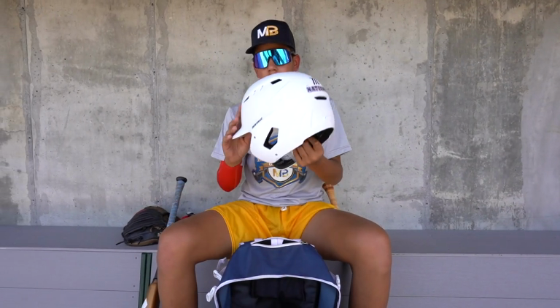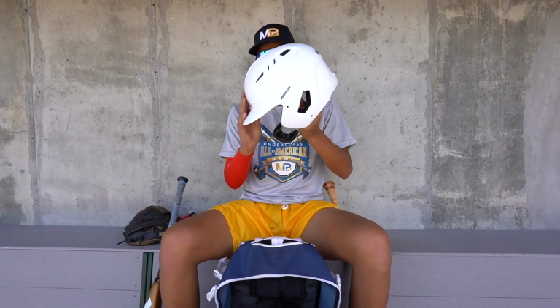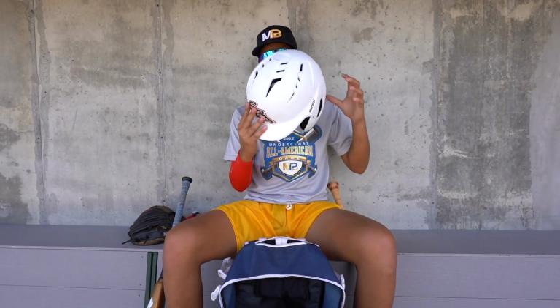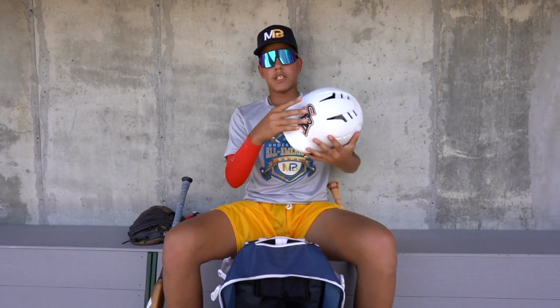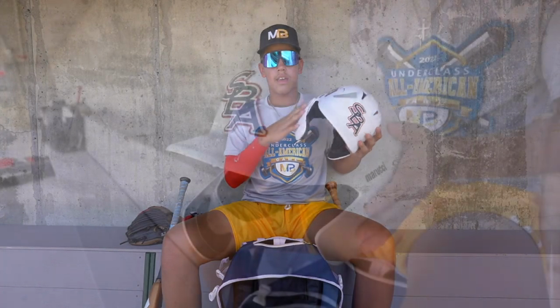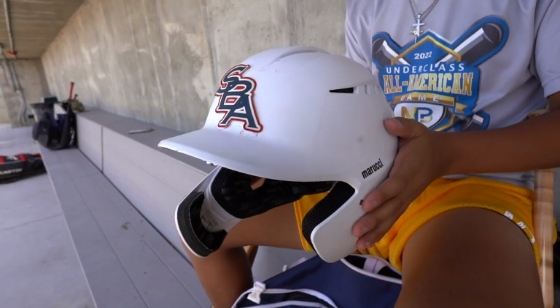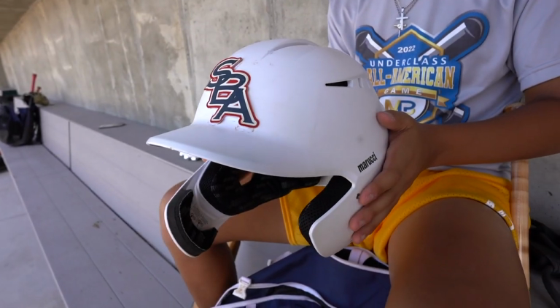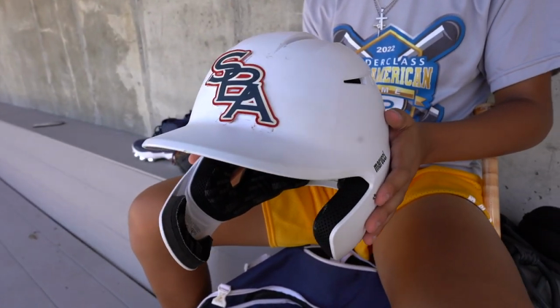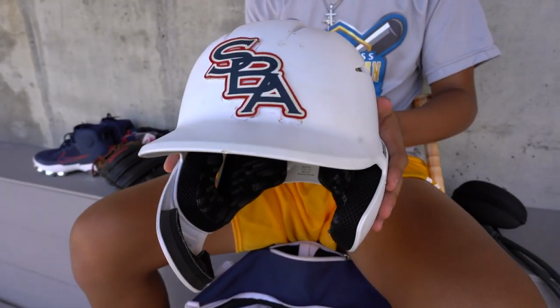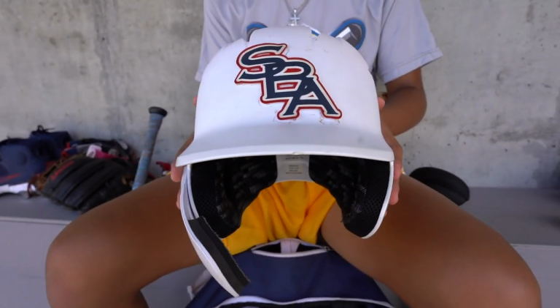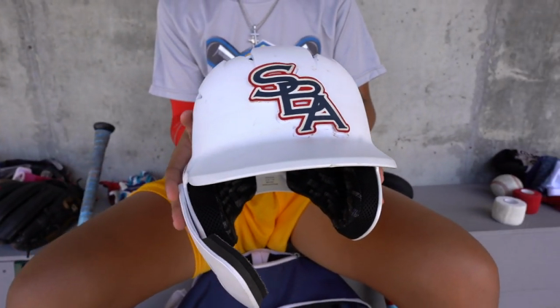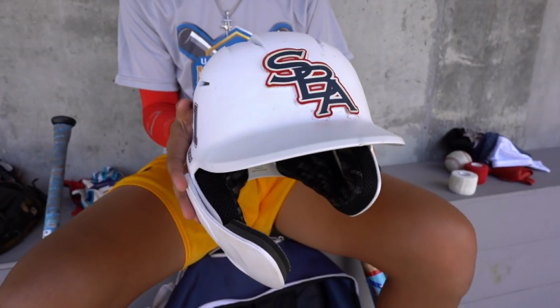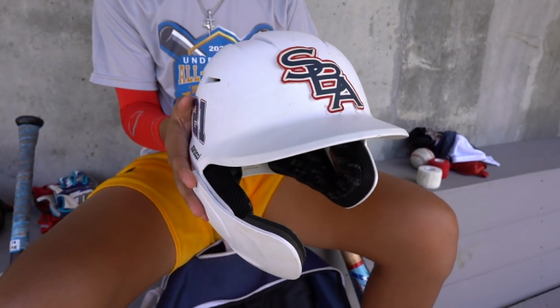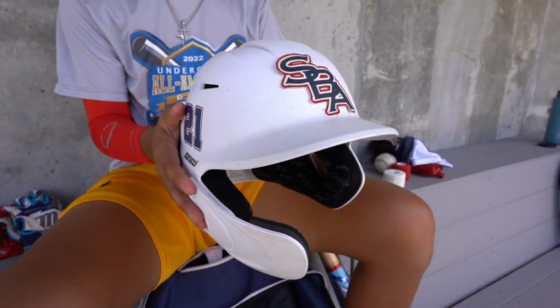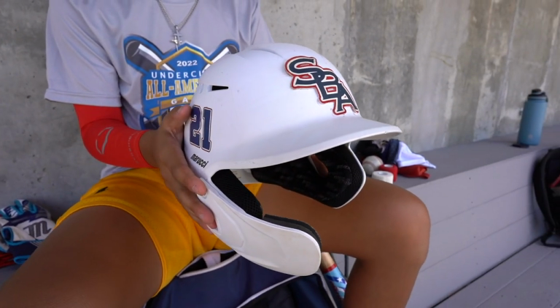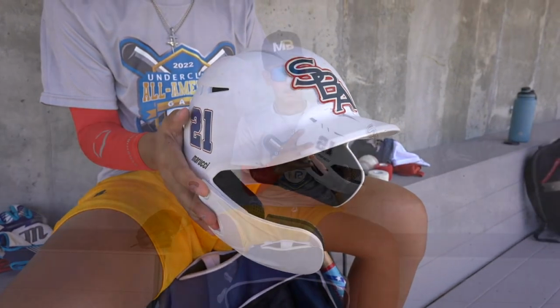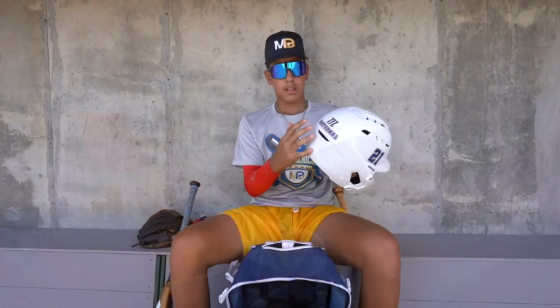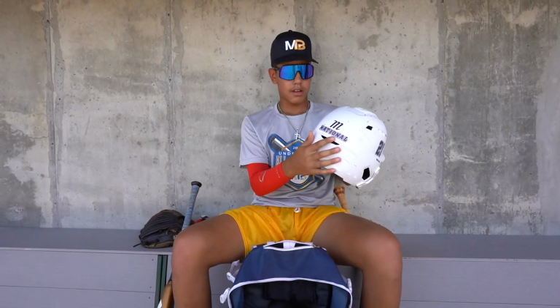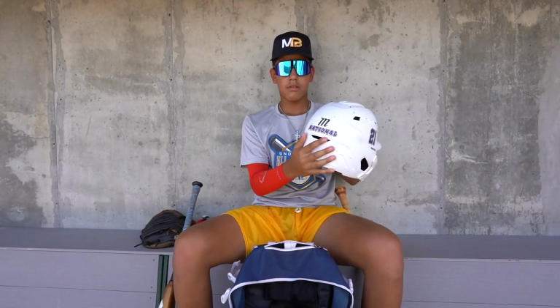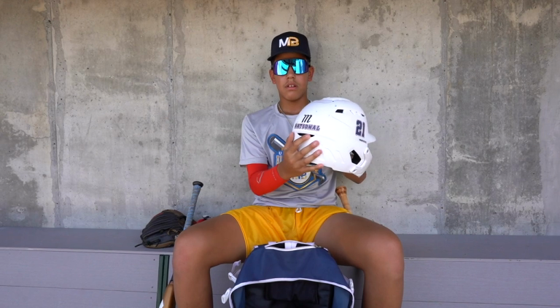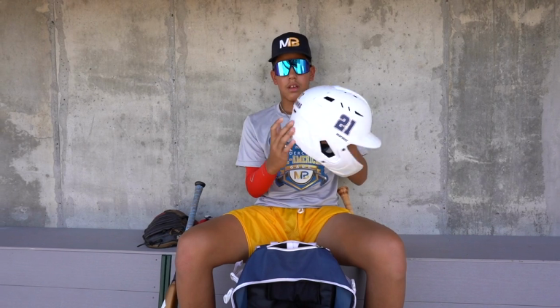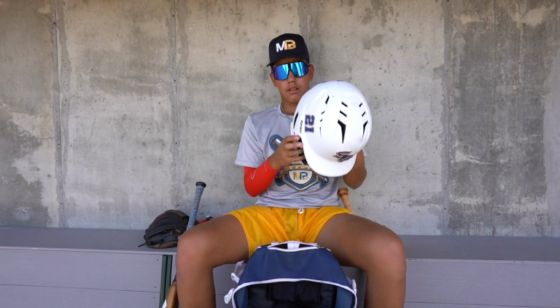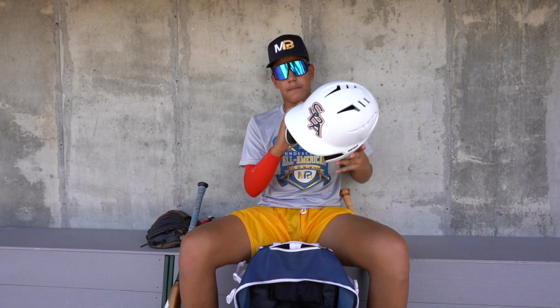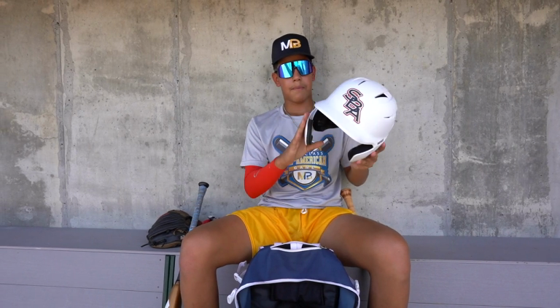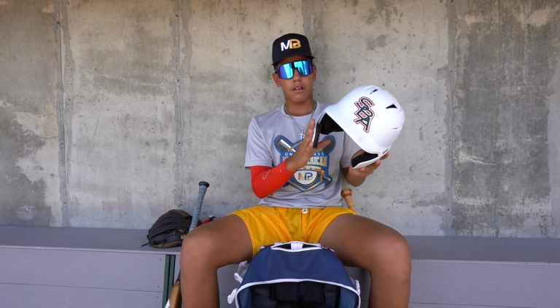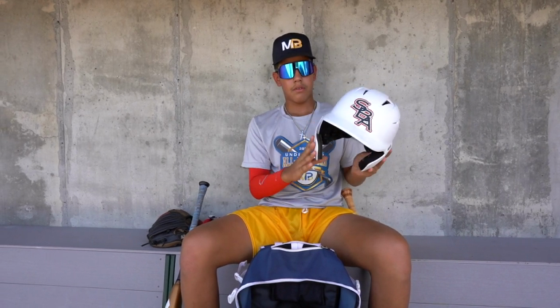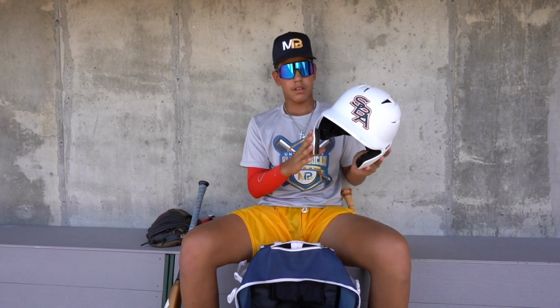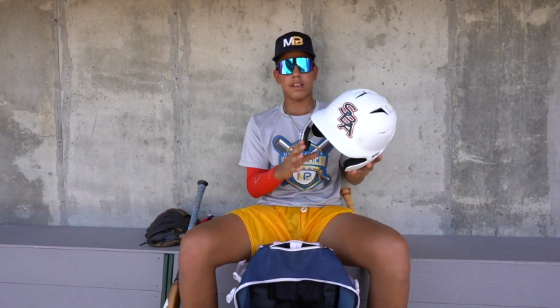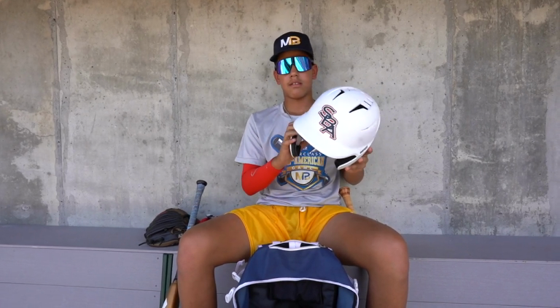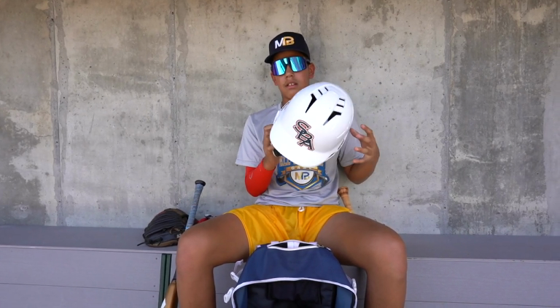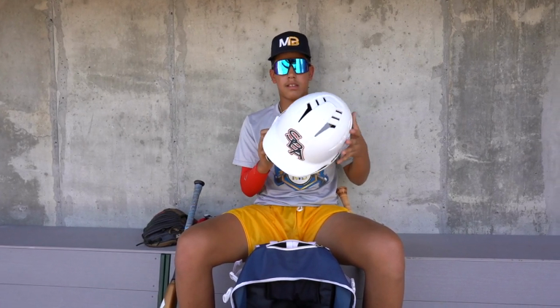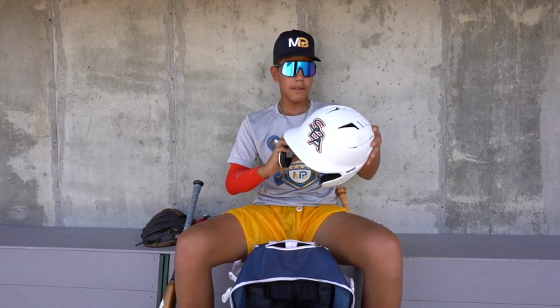I got my SBA helmet here. This is my team helmet. I got my number on the side — the national — and the flap here I use just in case. Stay safe.